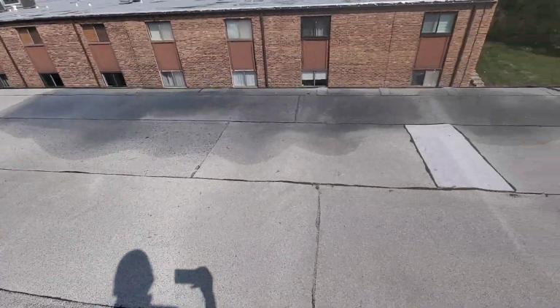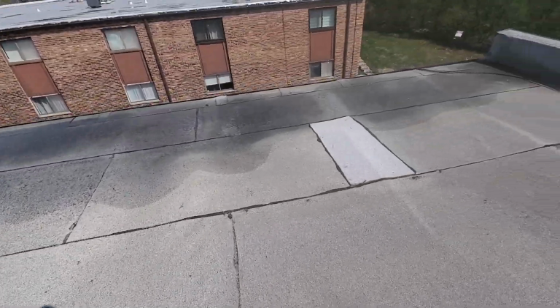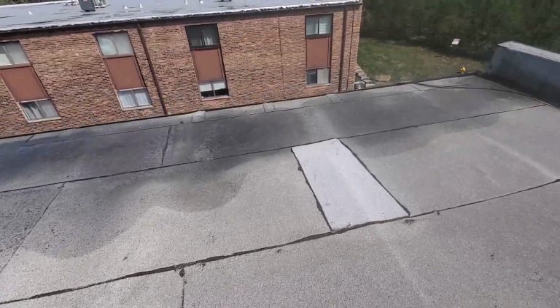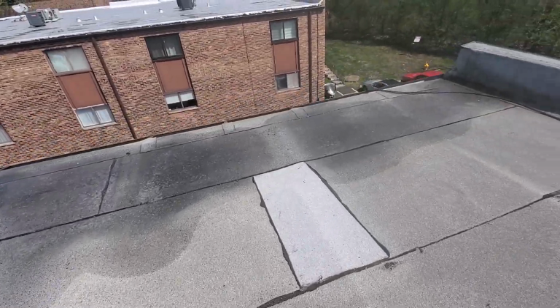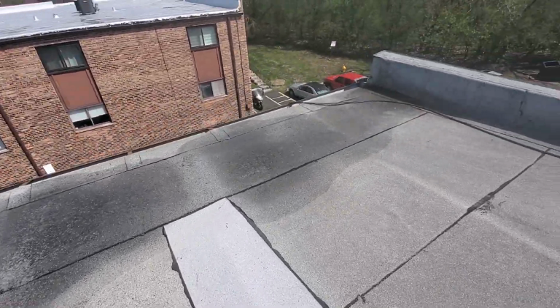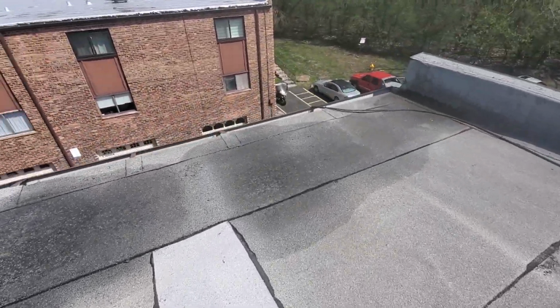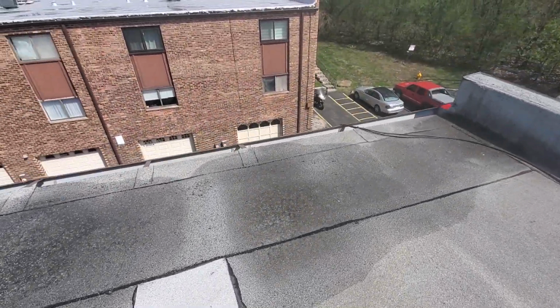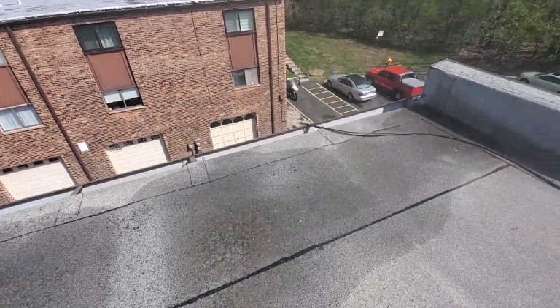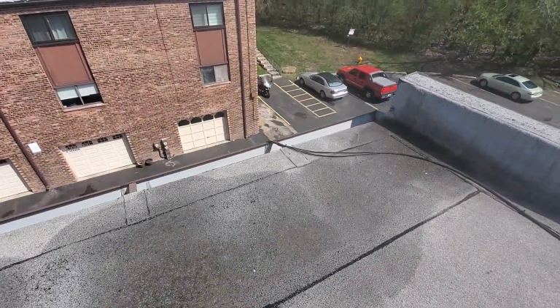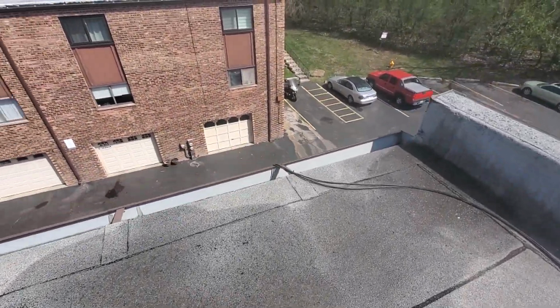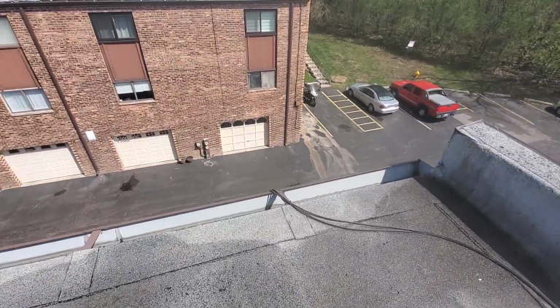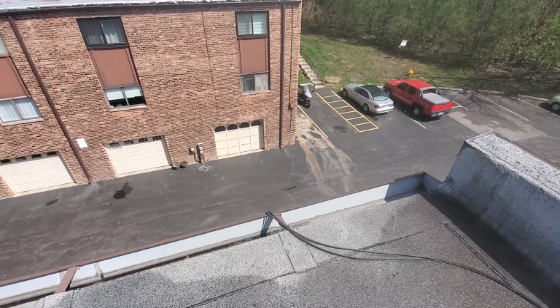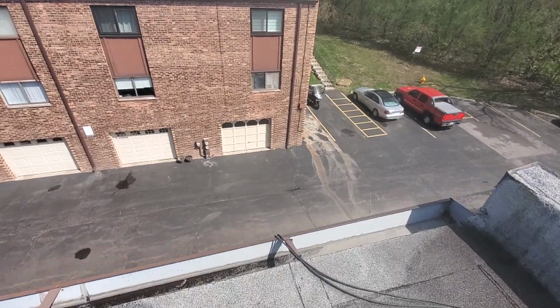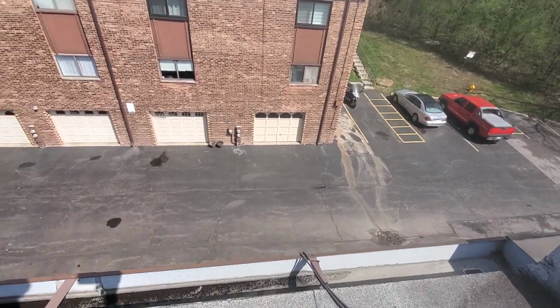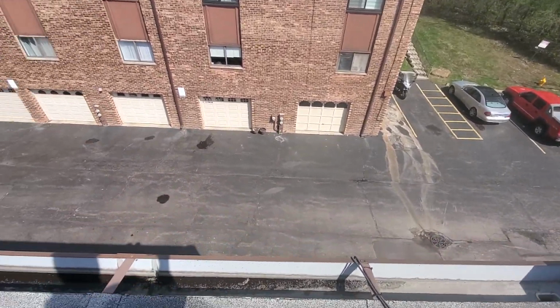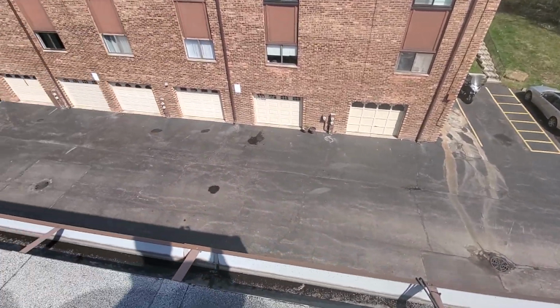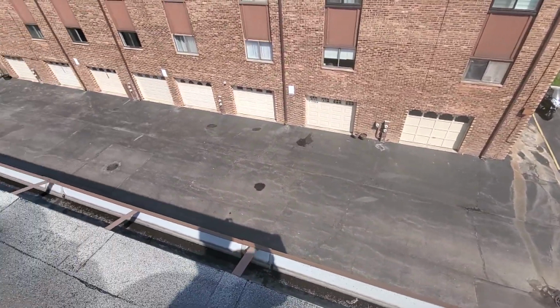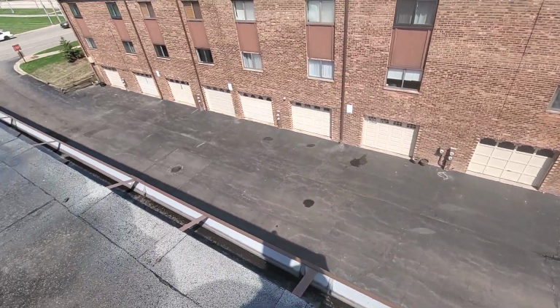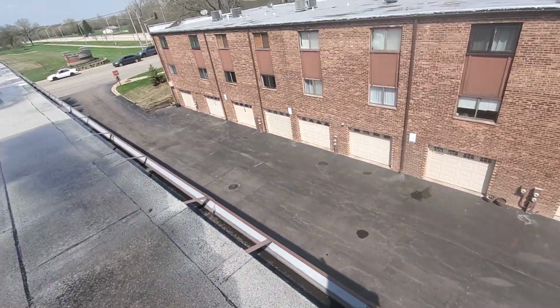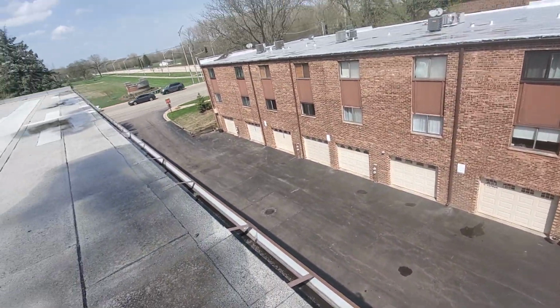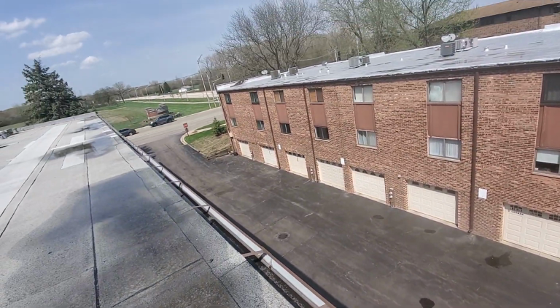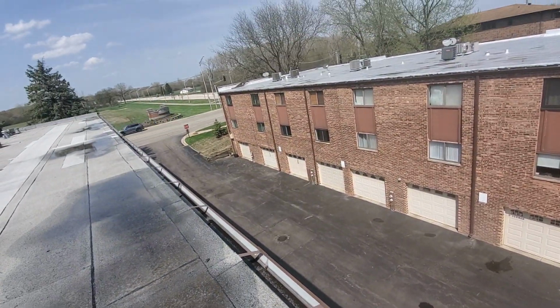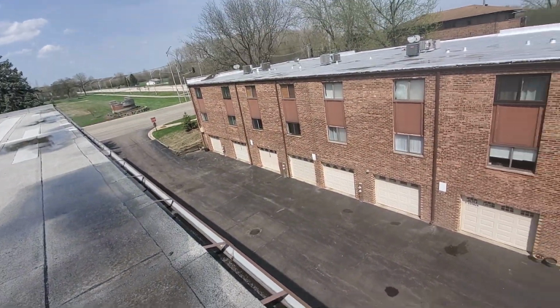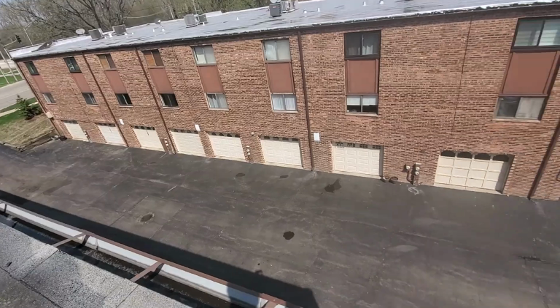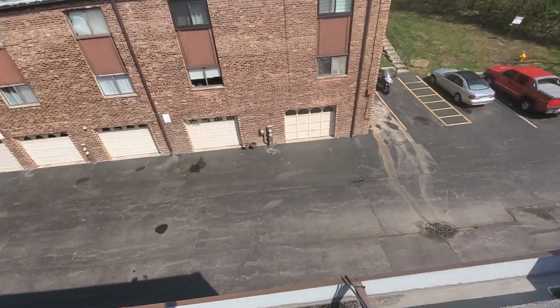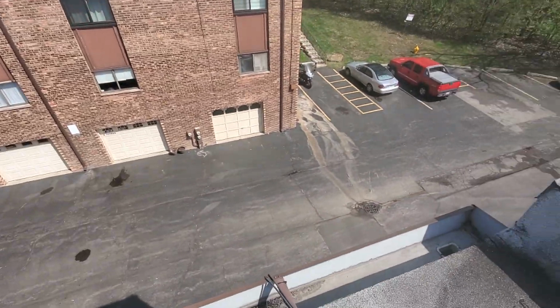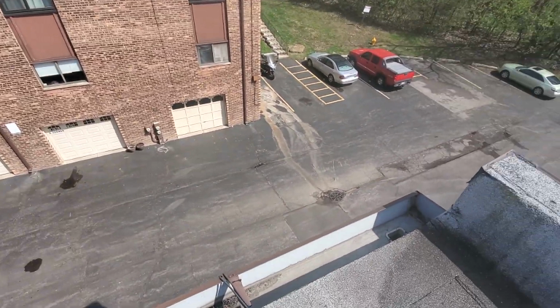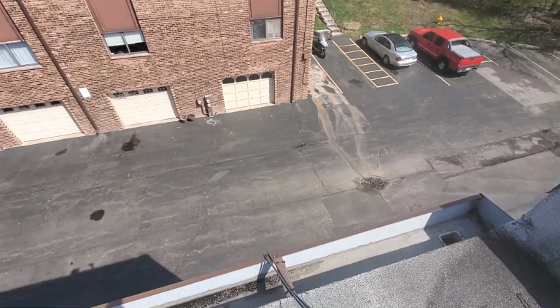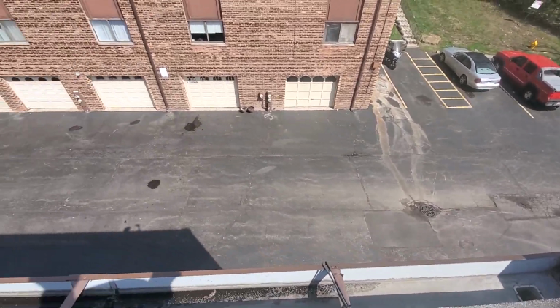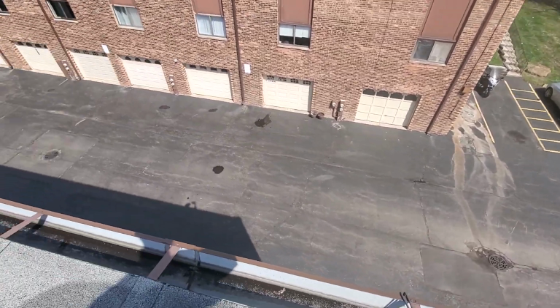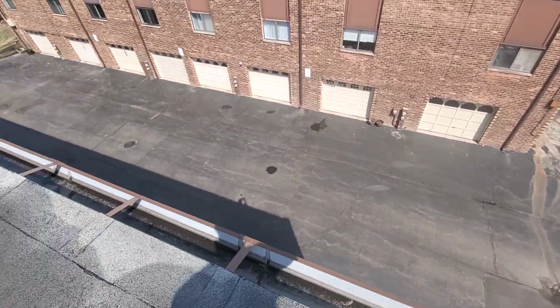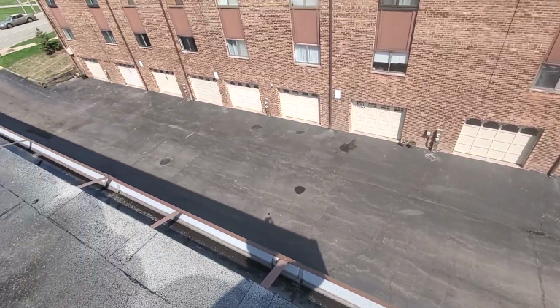Now, I think we're going to try to get a crane up in here too. You can kind of see what's happening here. This would be a good spot for that crane to come do the job.